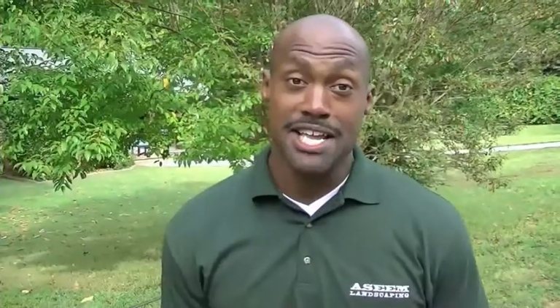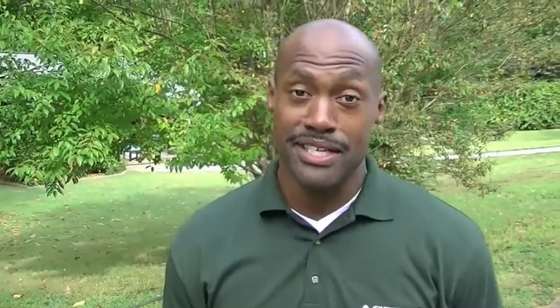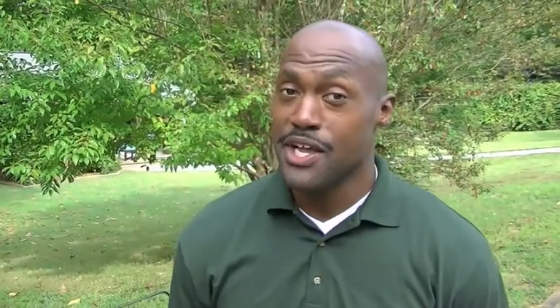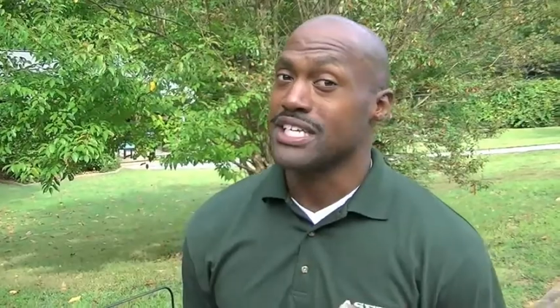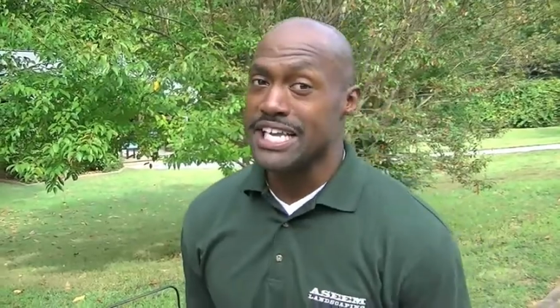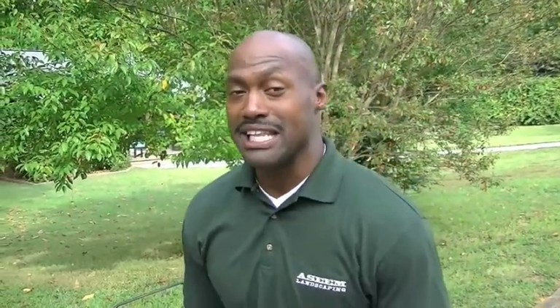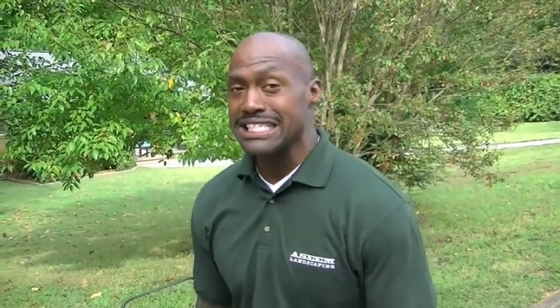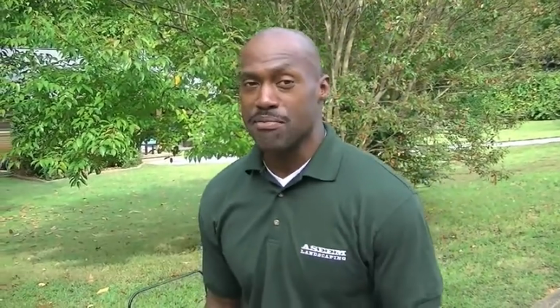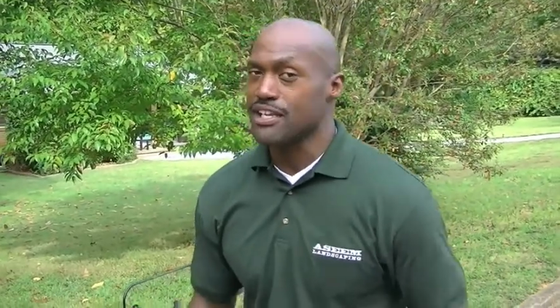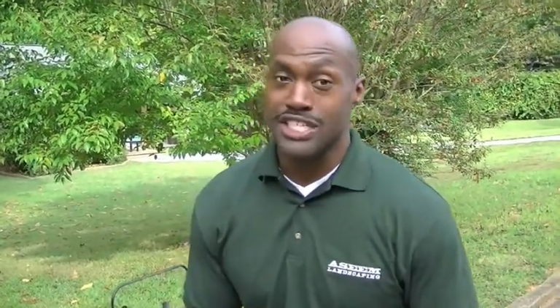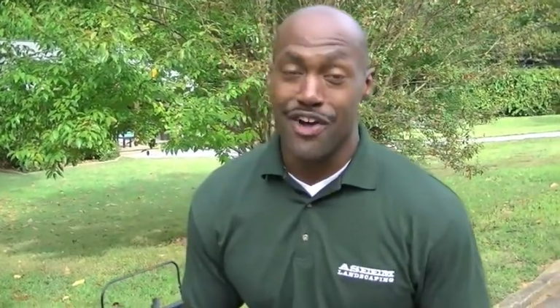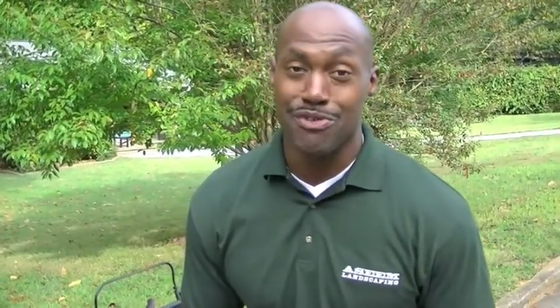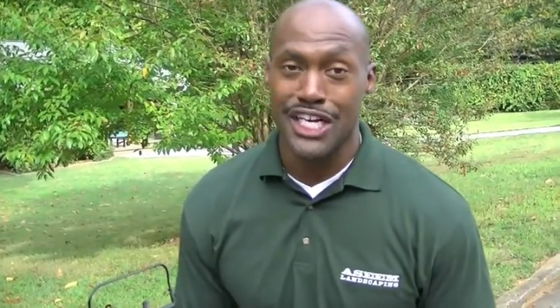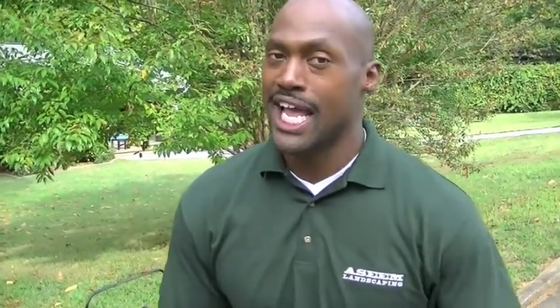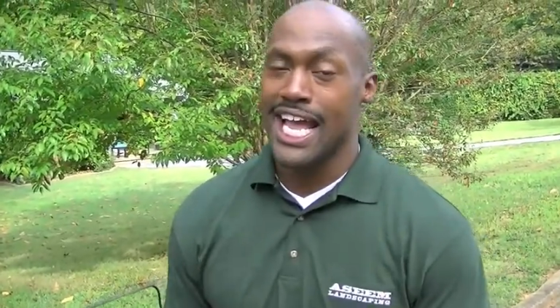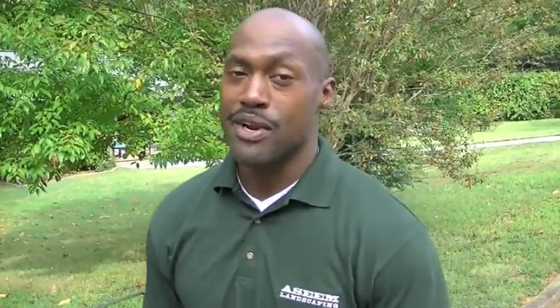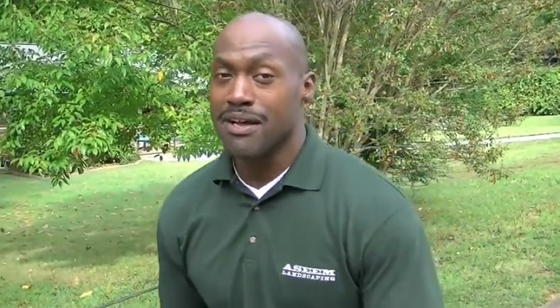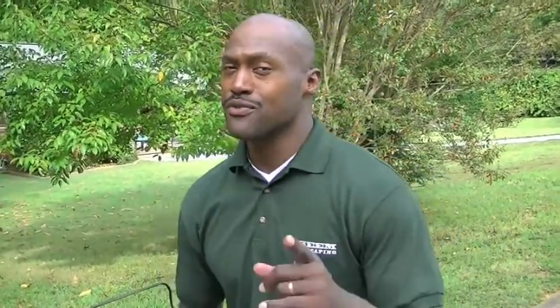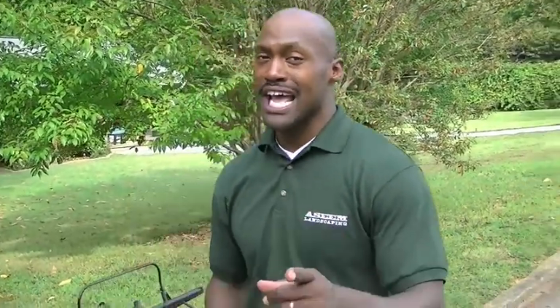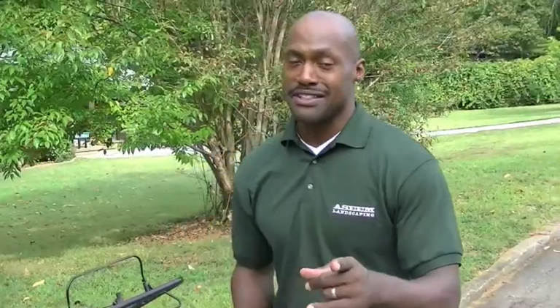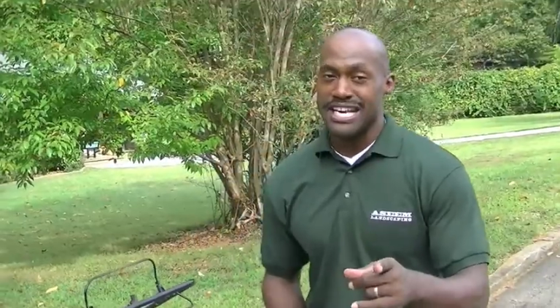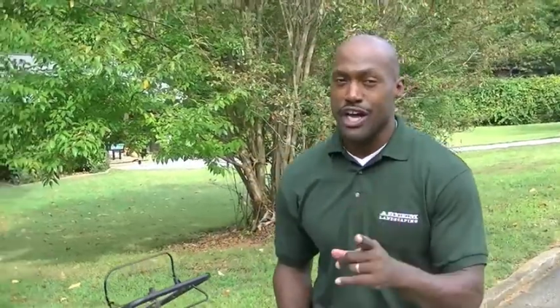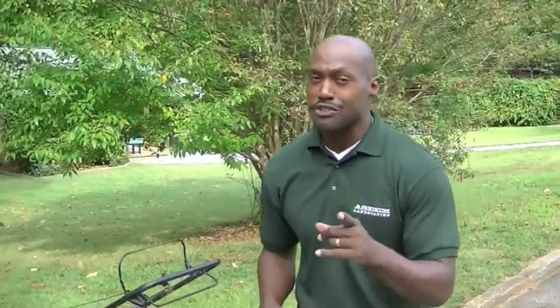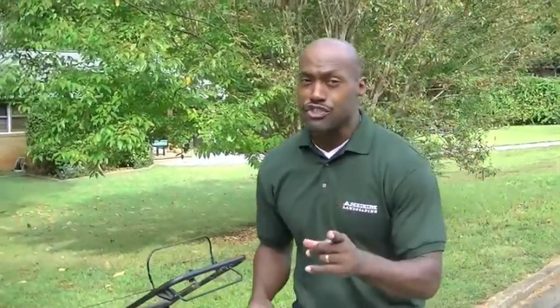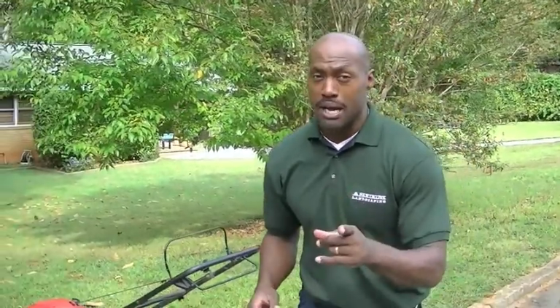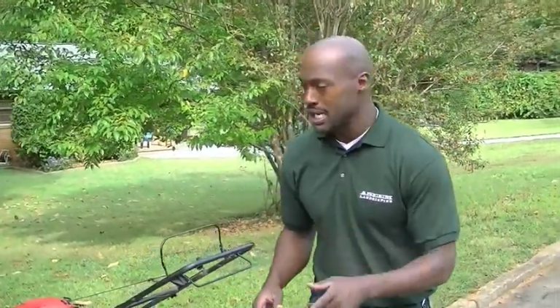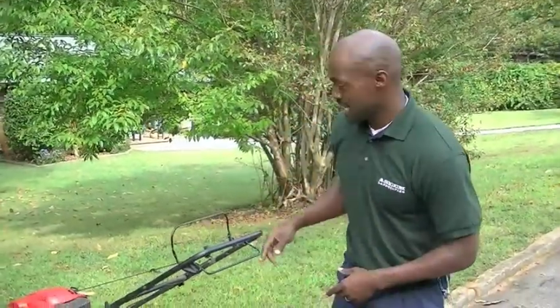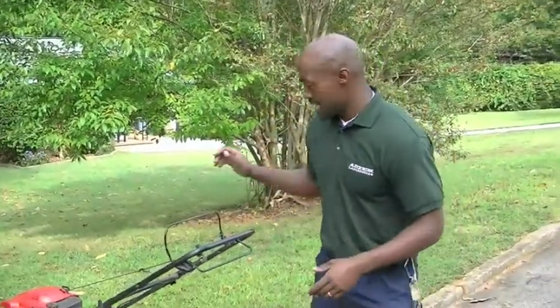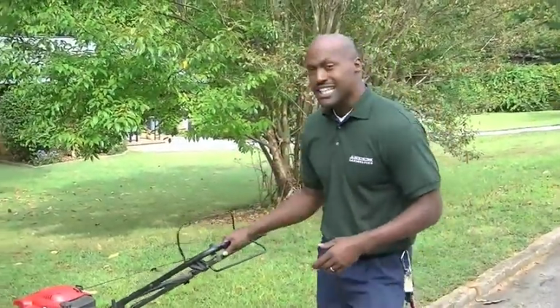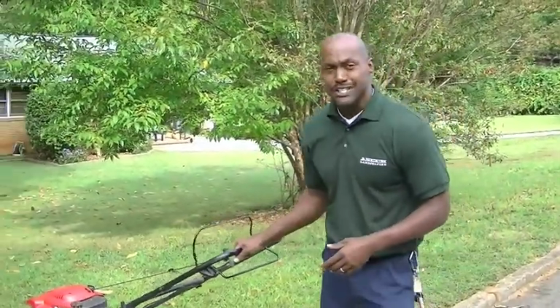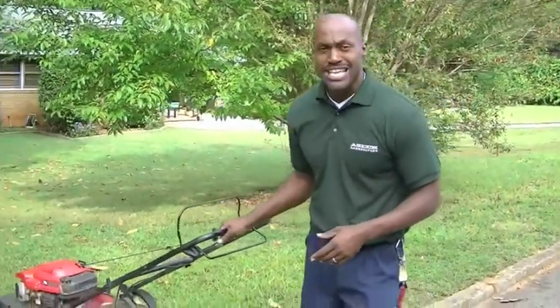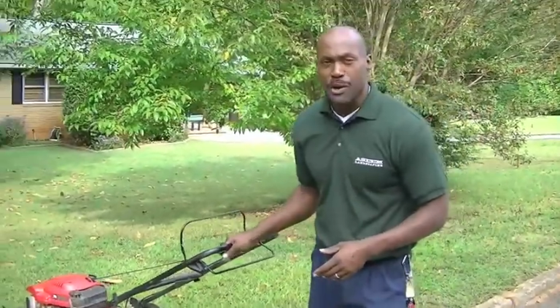Aseem Evans with Aseem Landscaping, a do-it-yourself home gardener. I want to help all you young guys out there right now trying to earn some extra money. This is where you can do it.